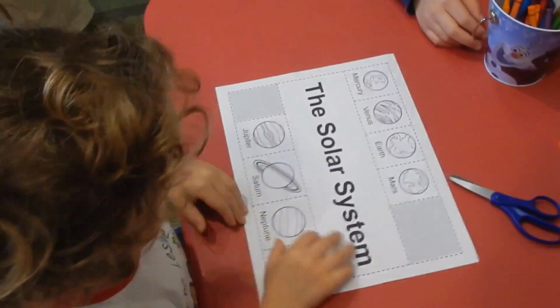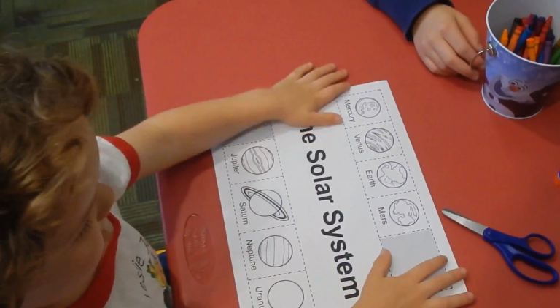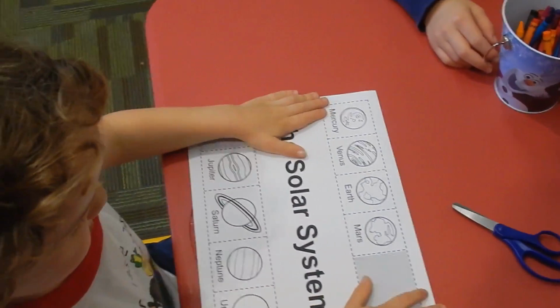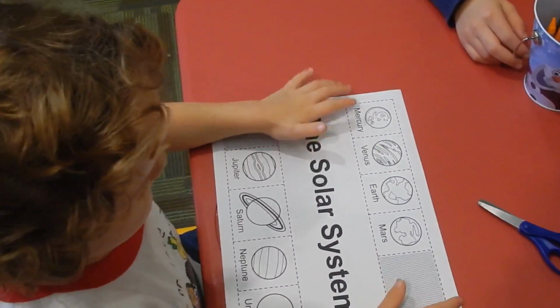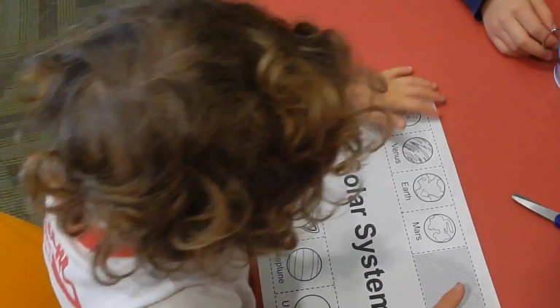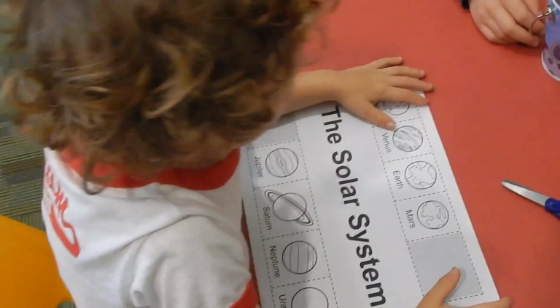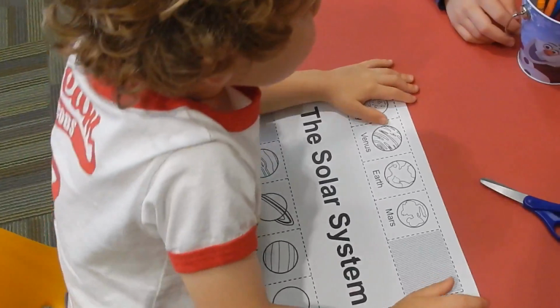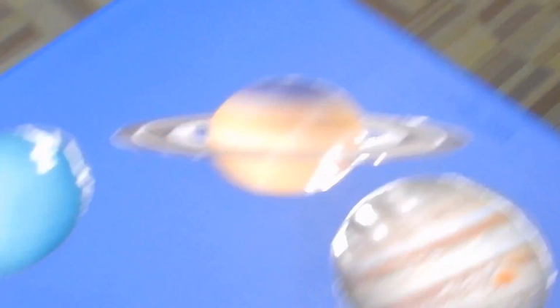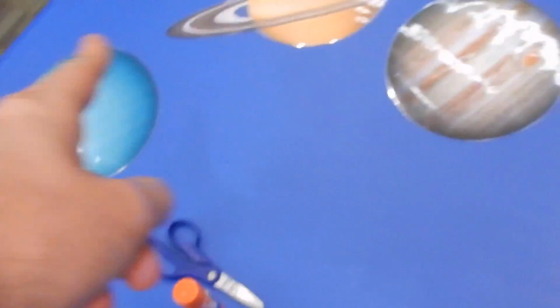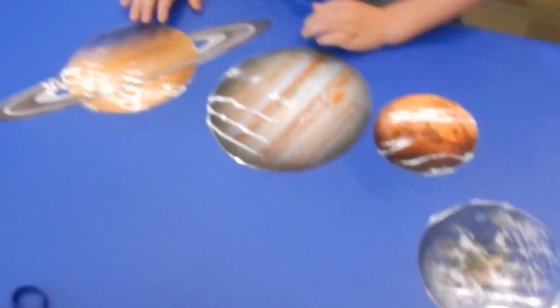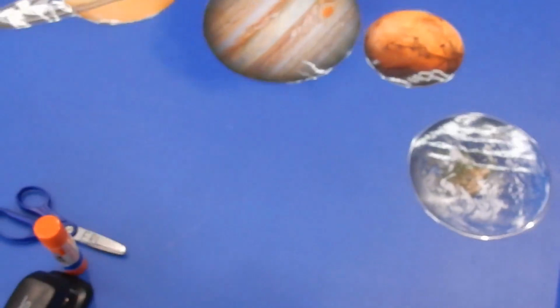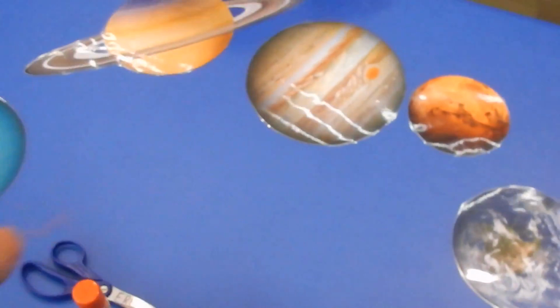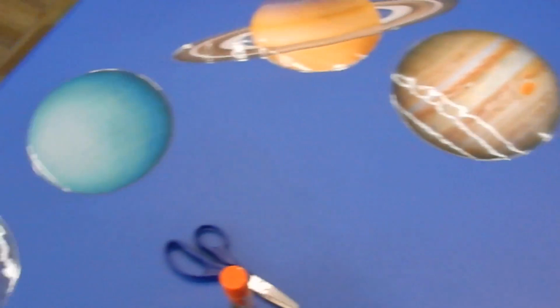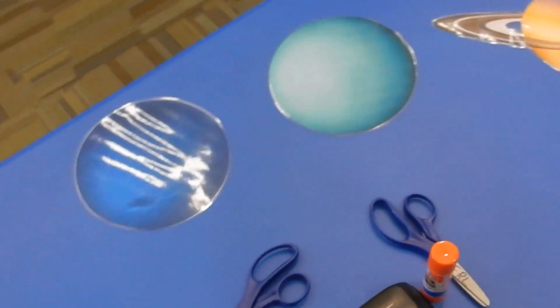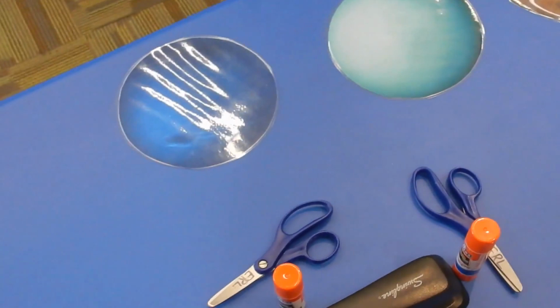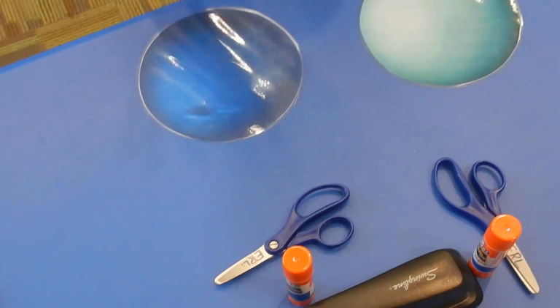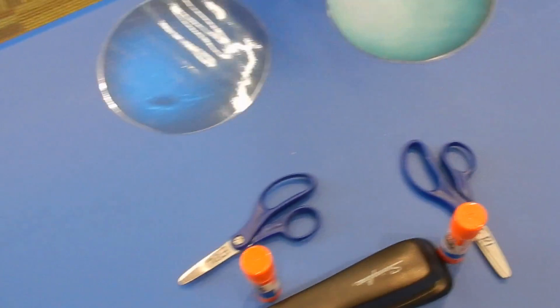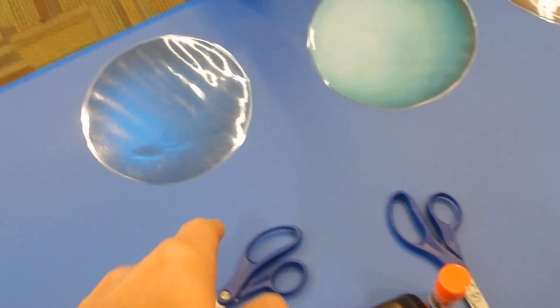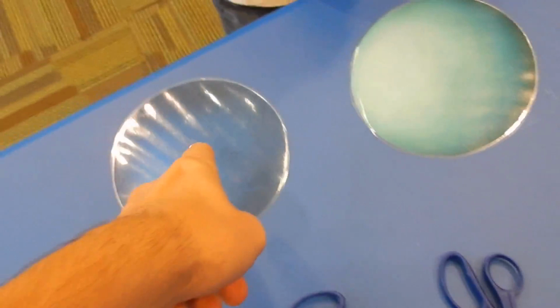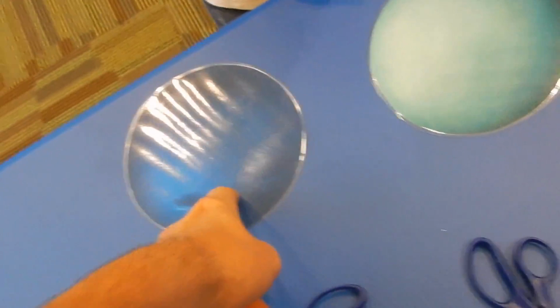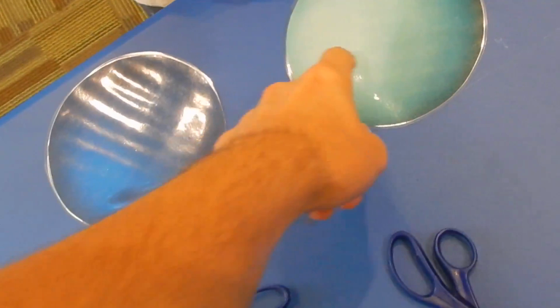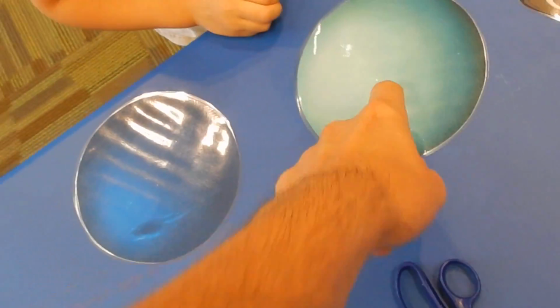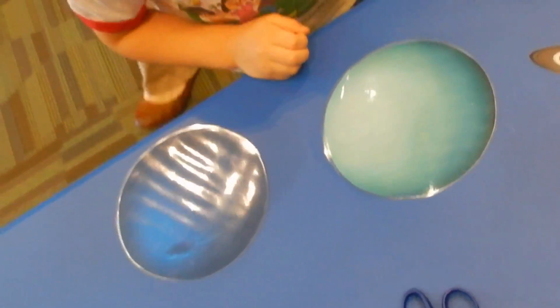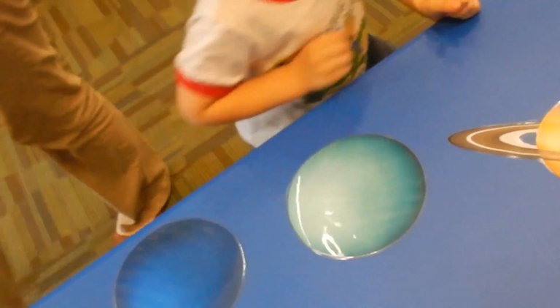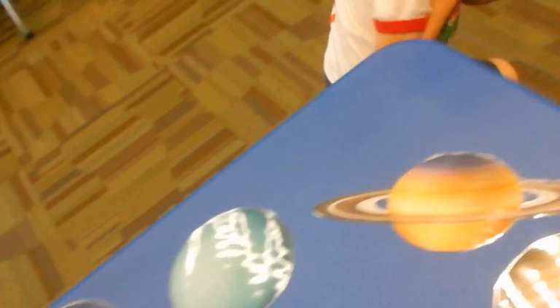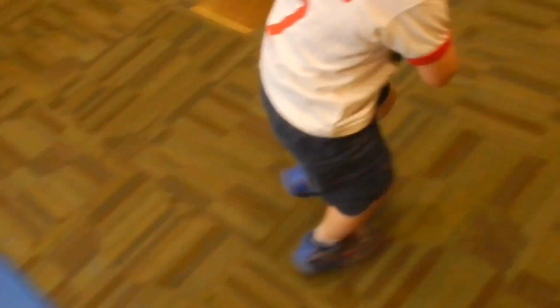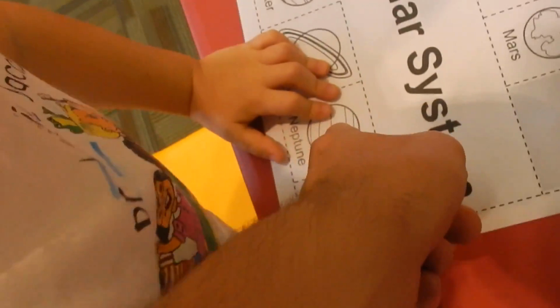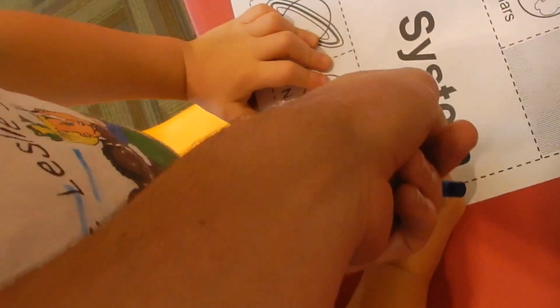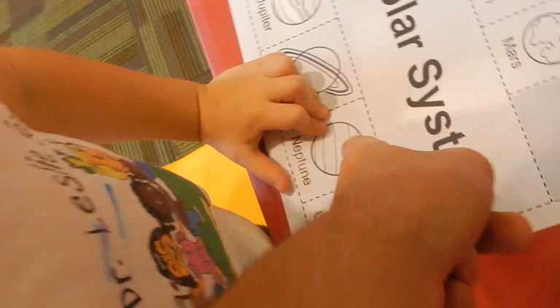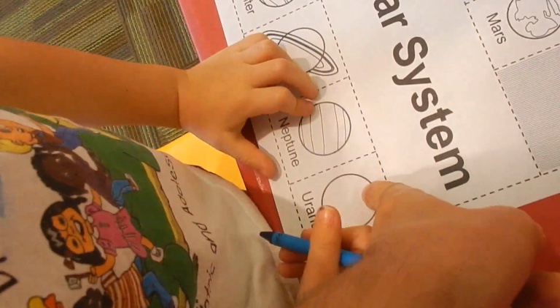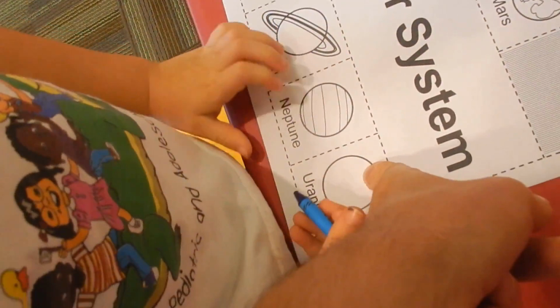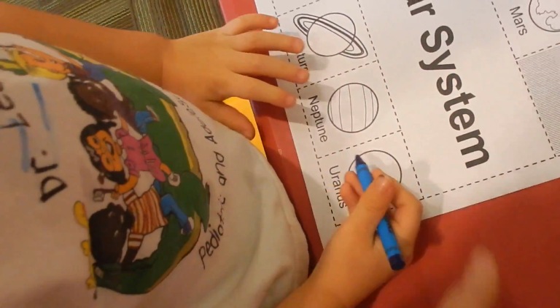Are you going to color it? Color! Which planet's blue? This one and this one? This is Neptune and this is Uranus.